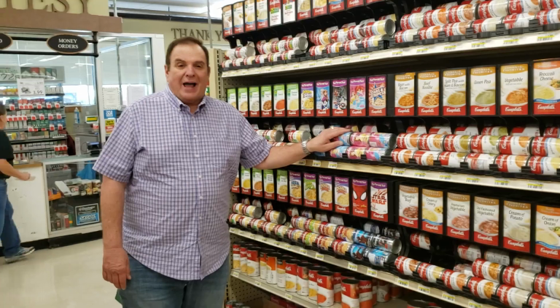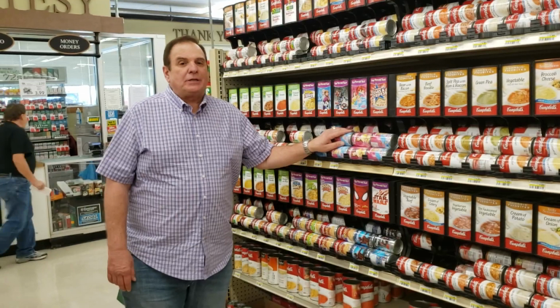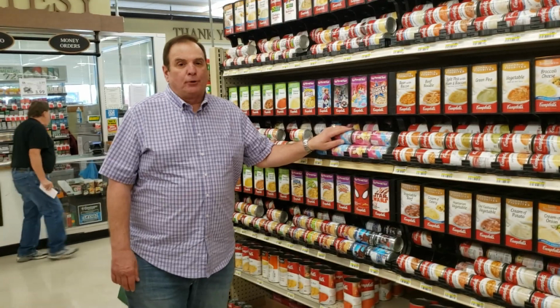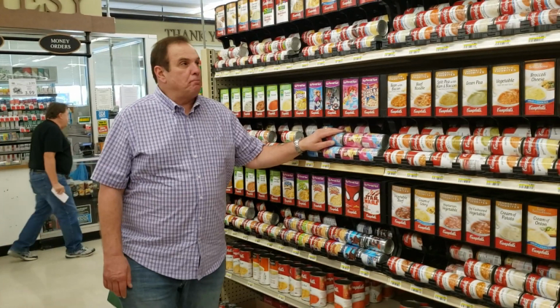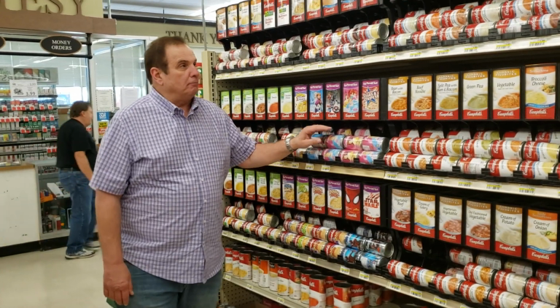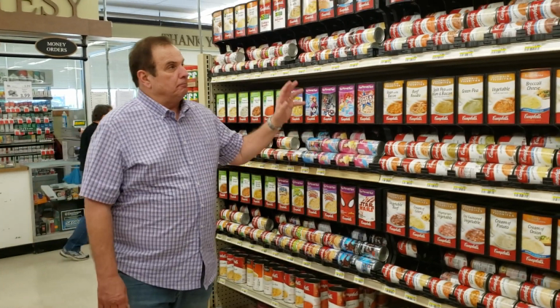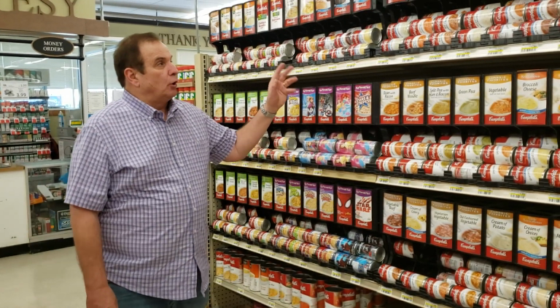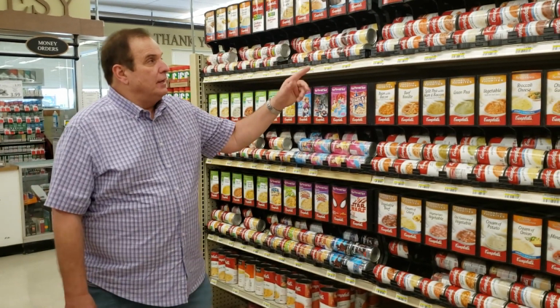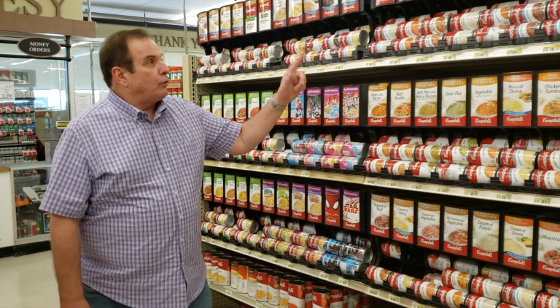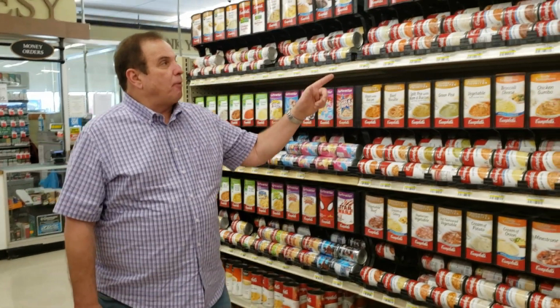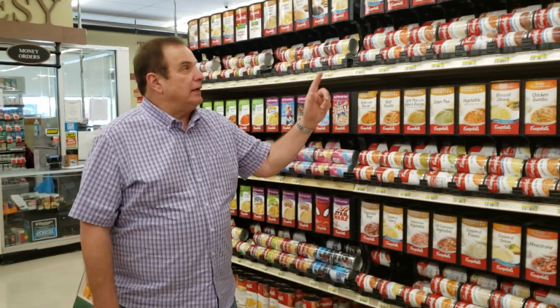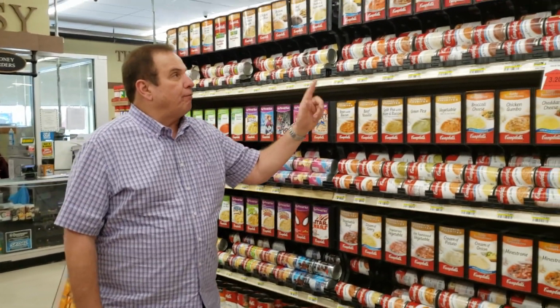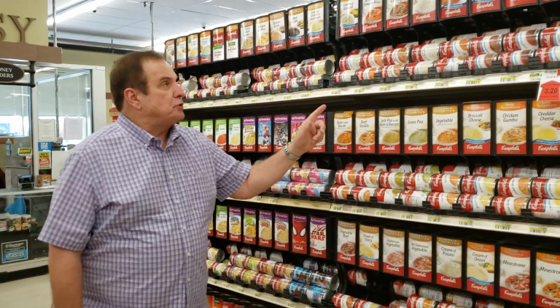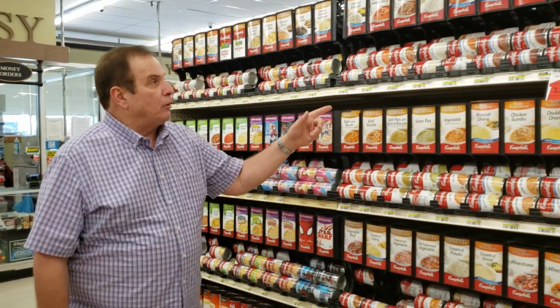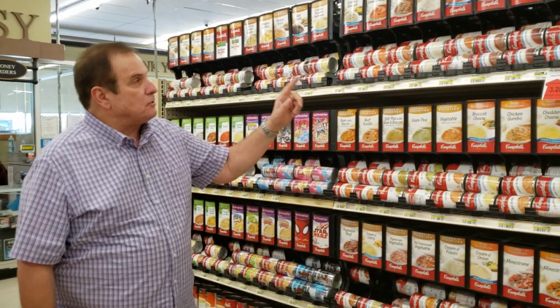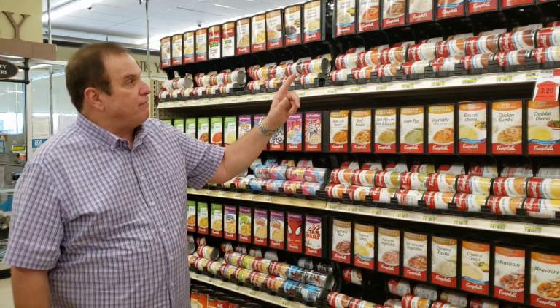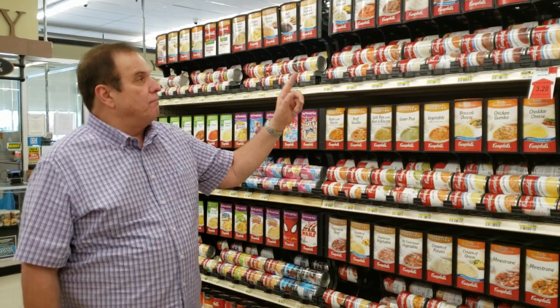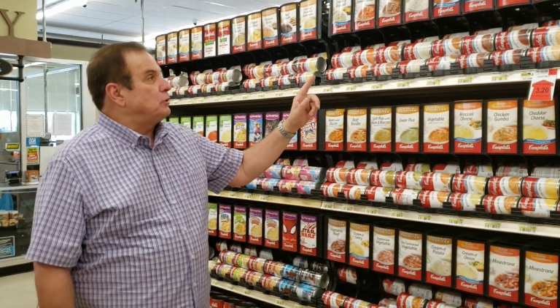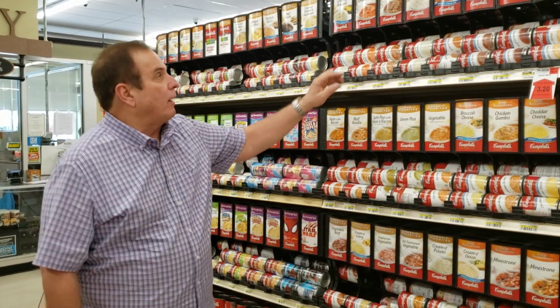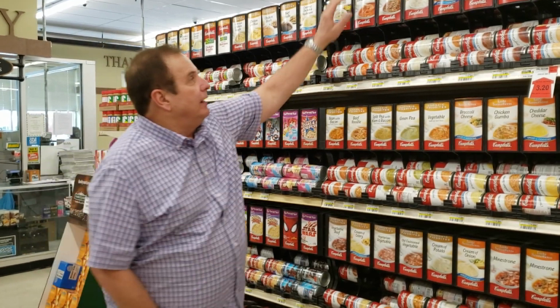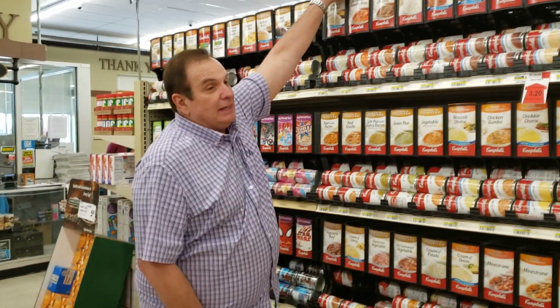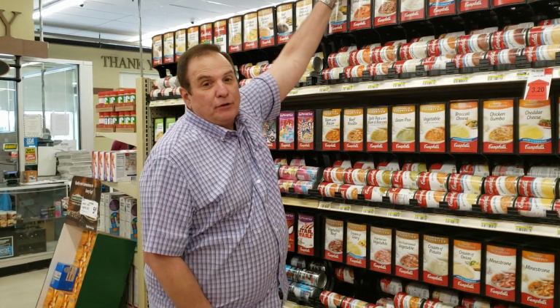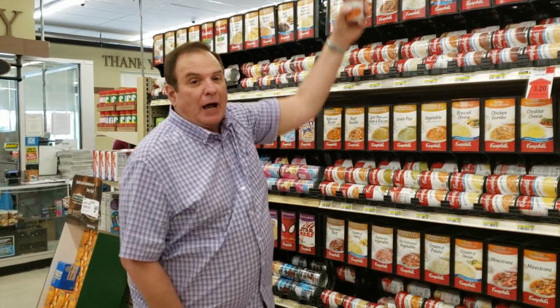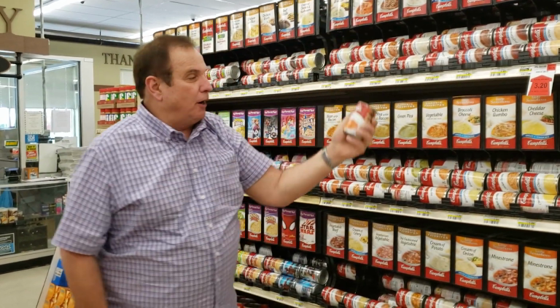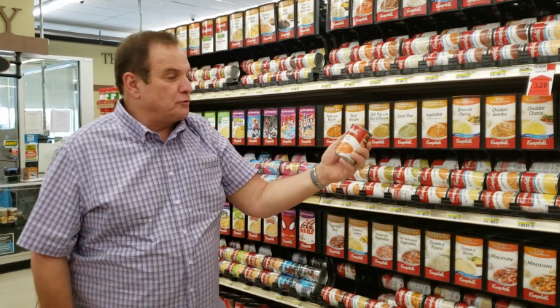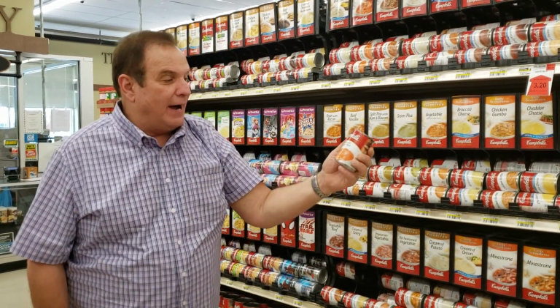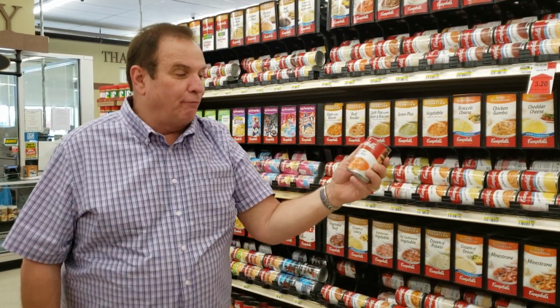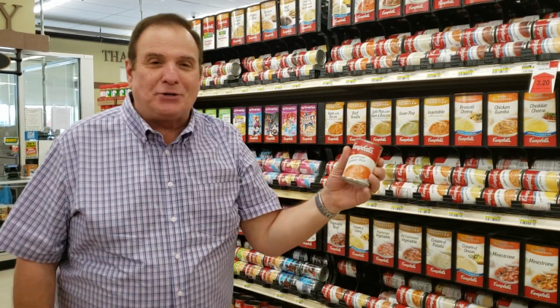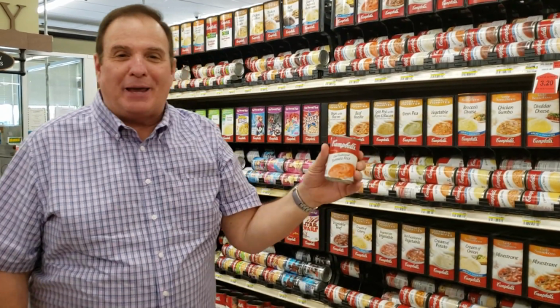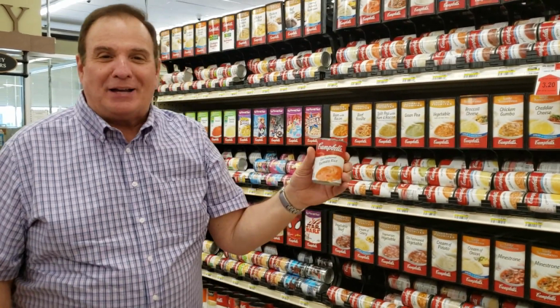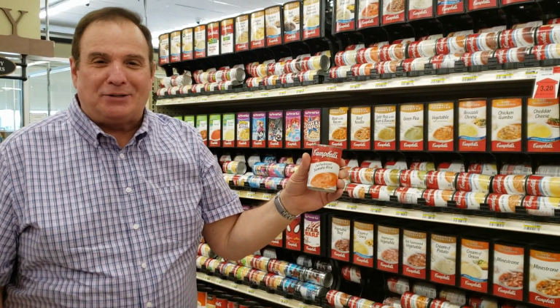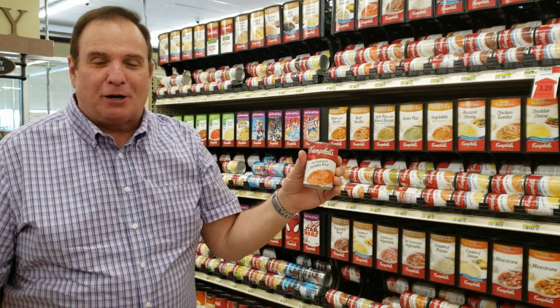That's what Campbell's Soup is — mmm, mmm, good. Cream of broccoli, old-fashioned tomato rice, beef with vegetable barley, and even if you go top shelf, look what you'll find: old-fashioned tomato rice, ladies and gentlemen.